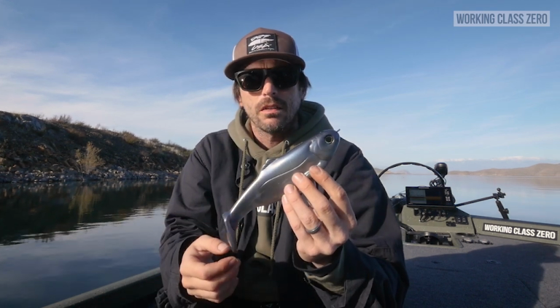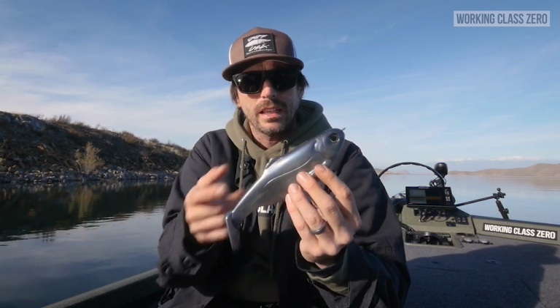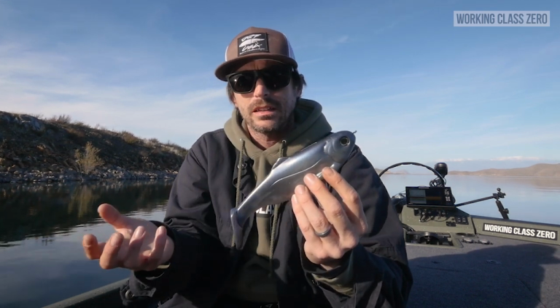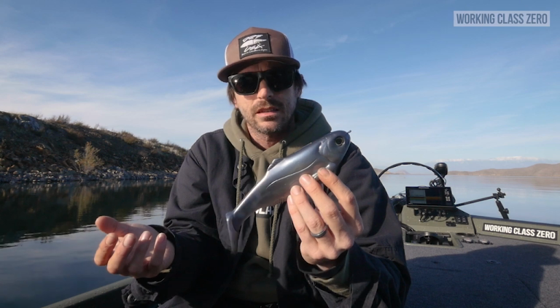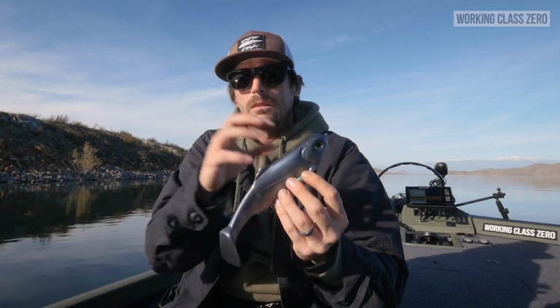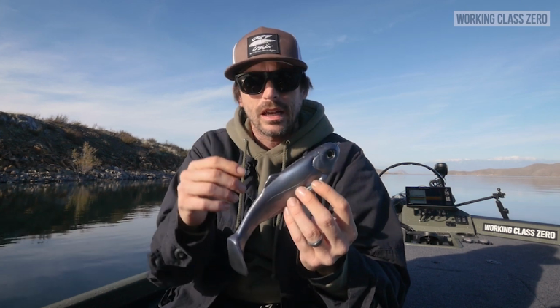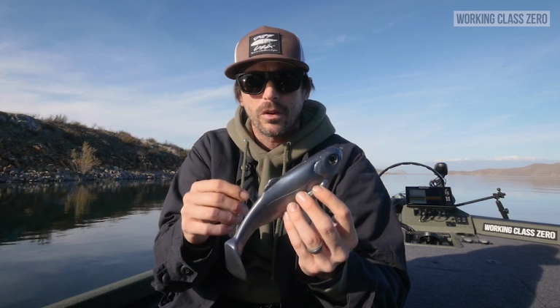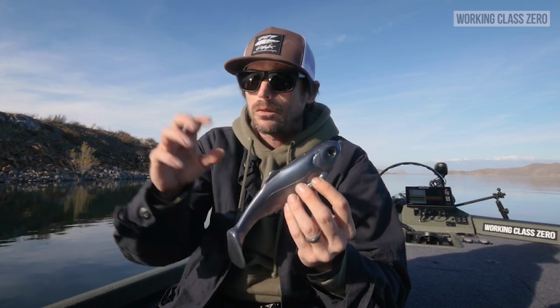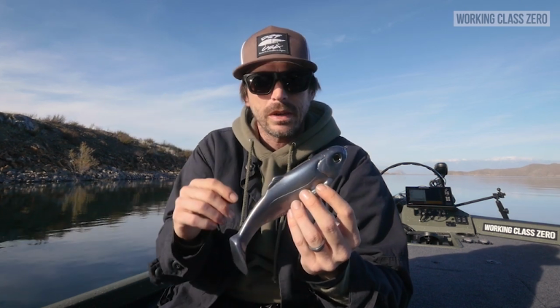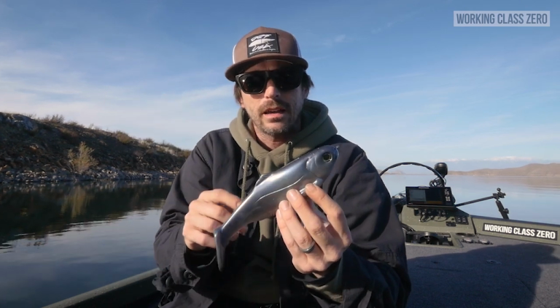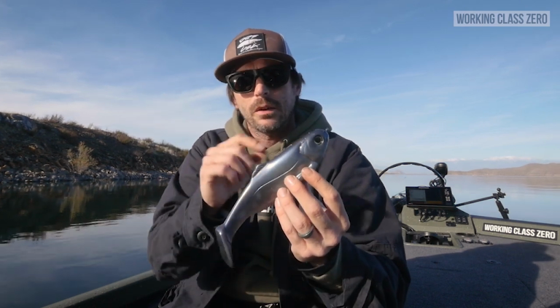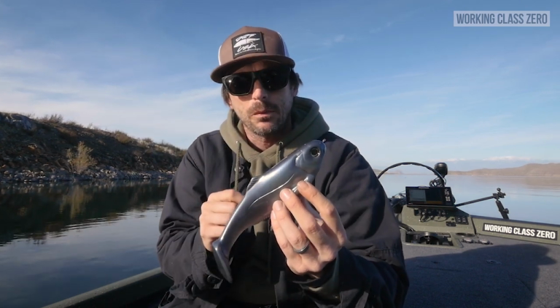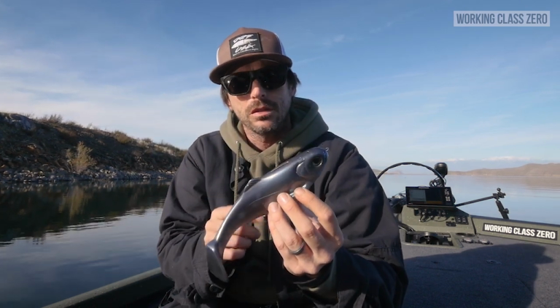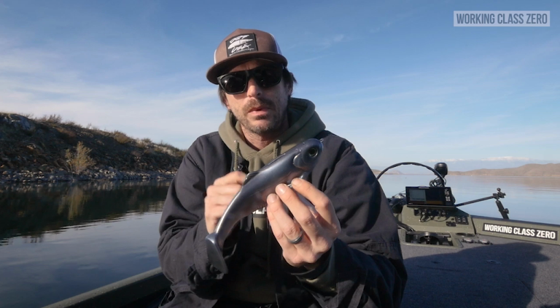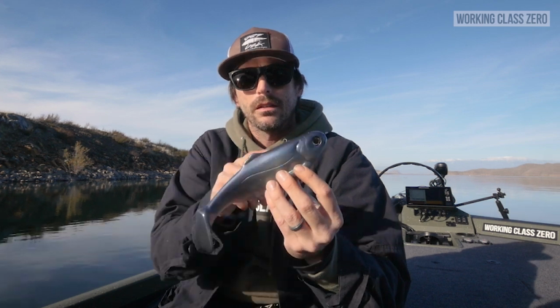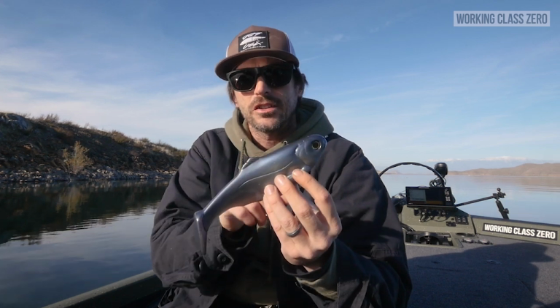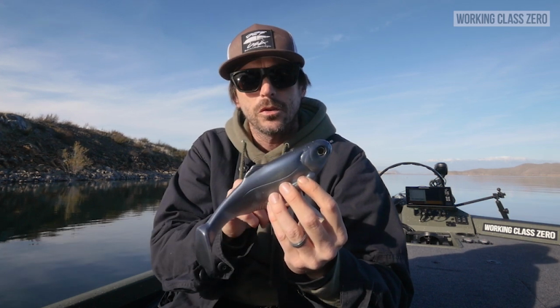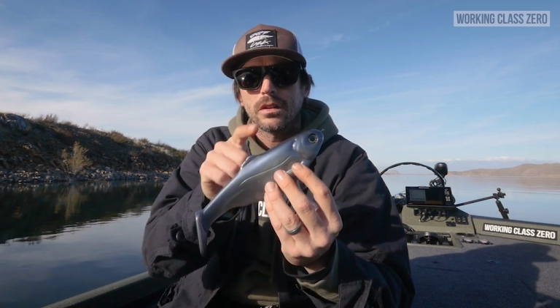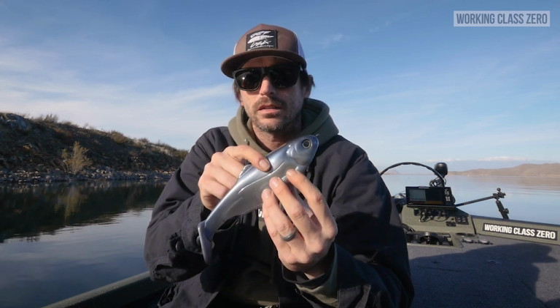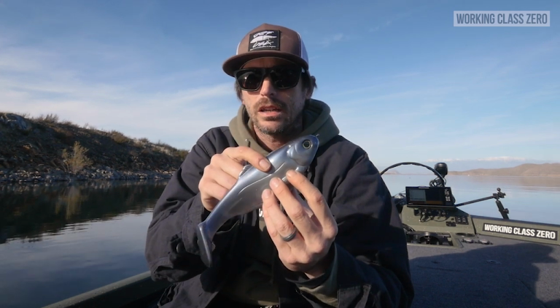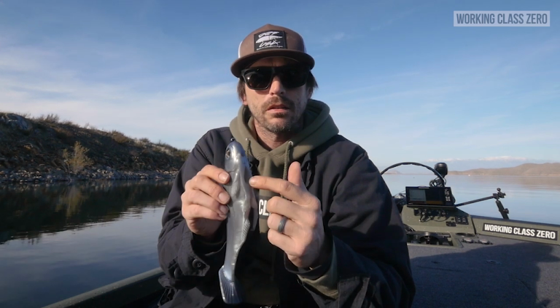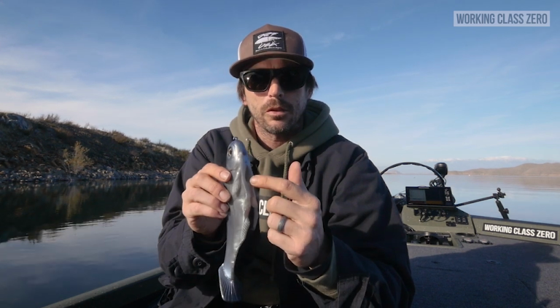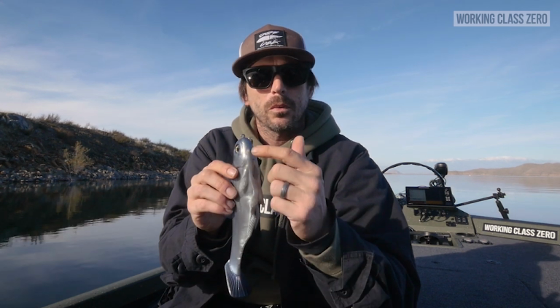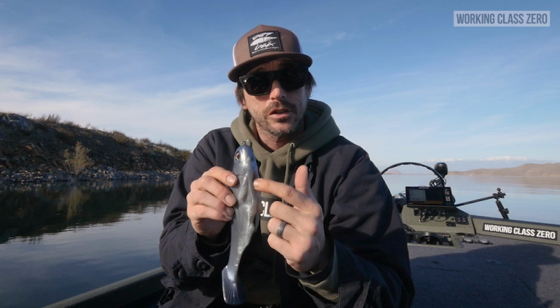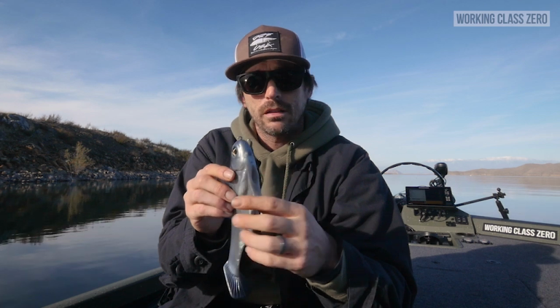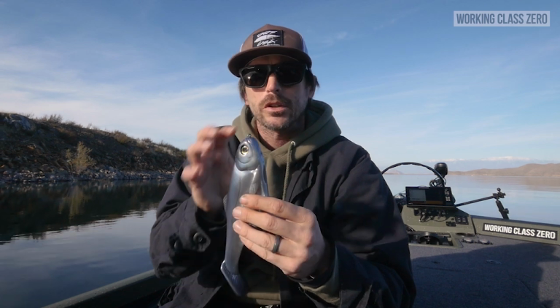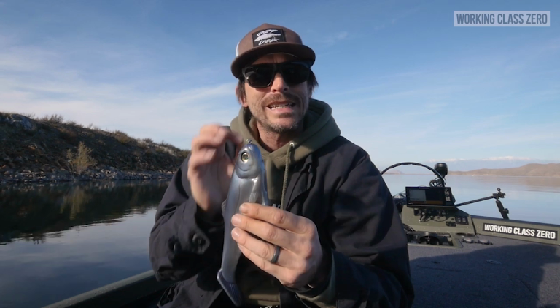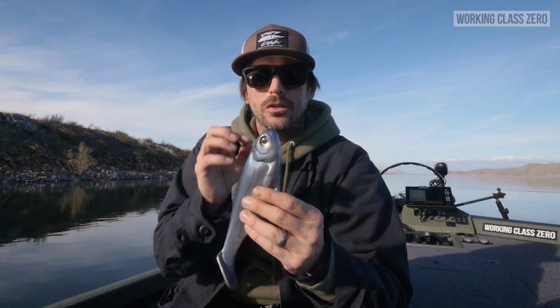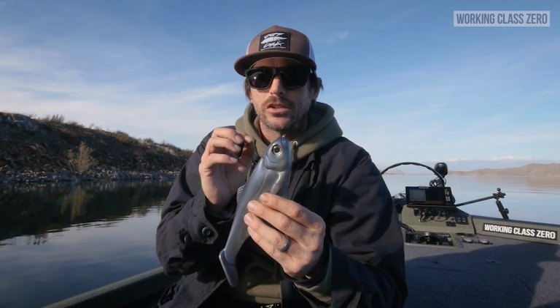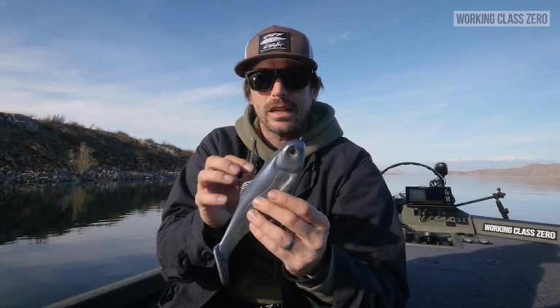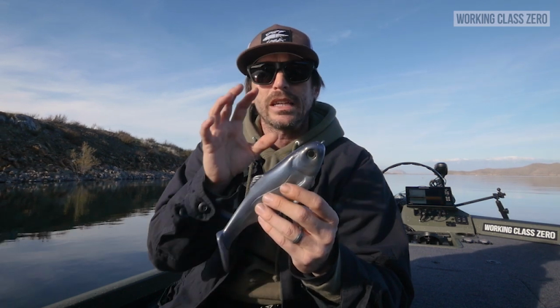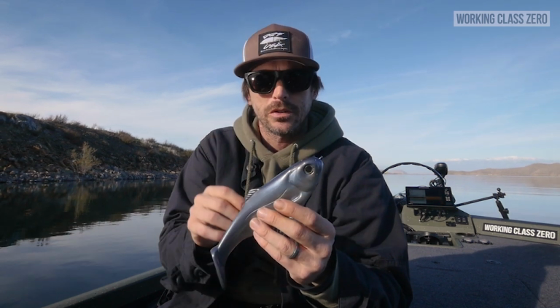The paint is the biggest thing. The Battleshad 7.5, we painted that. Now we have the 9.0, it's going to be painted. In addition to the Chaos Air Chamber and the Stealth Mode Weighted Hook Slot — these are very unique to the Battleshad baits when we introduced them.